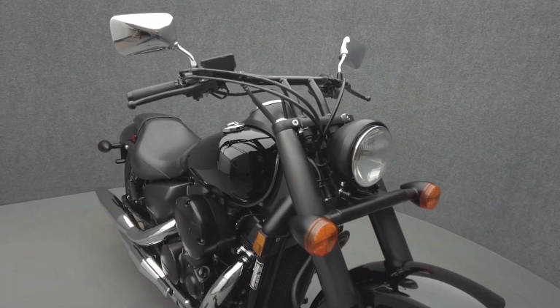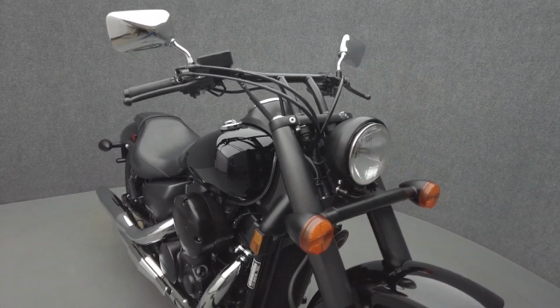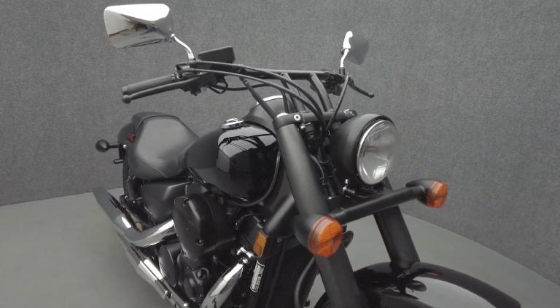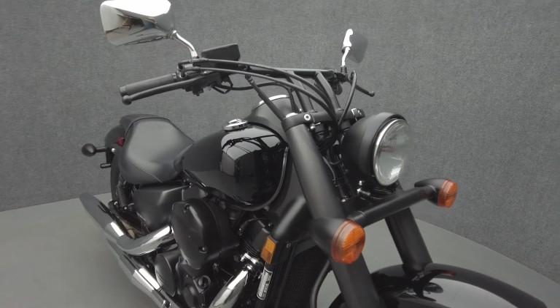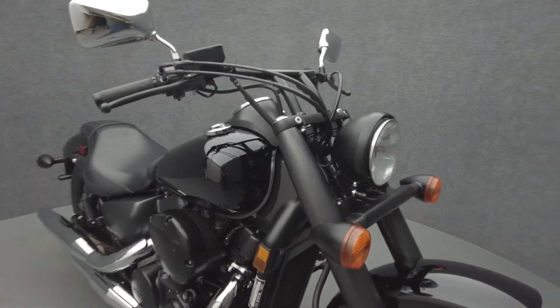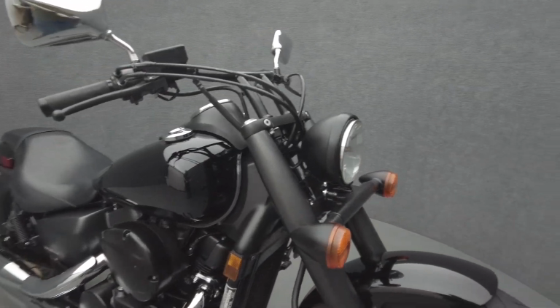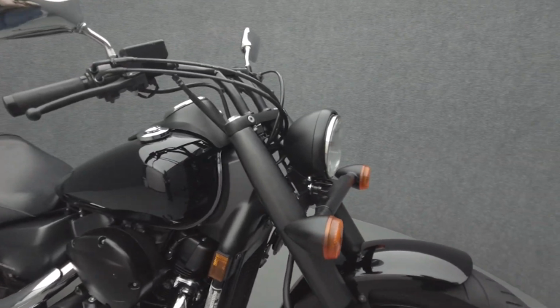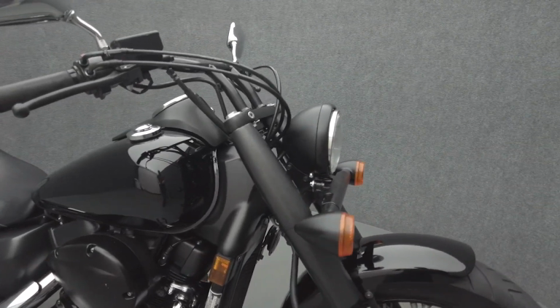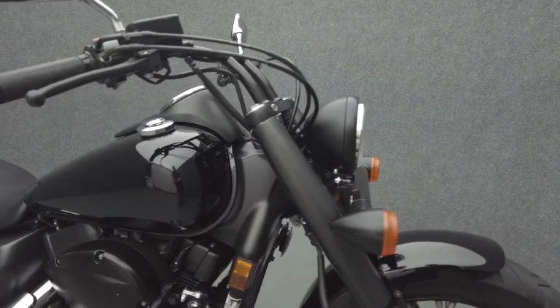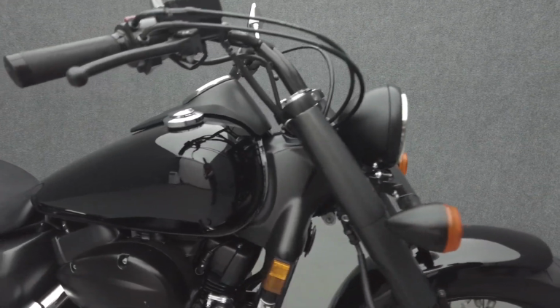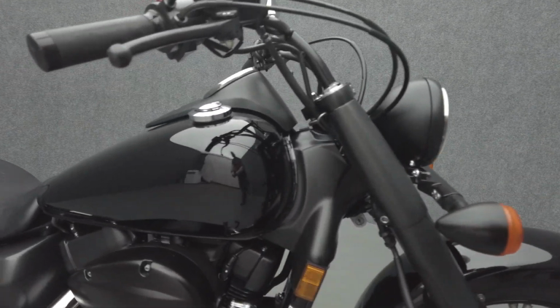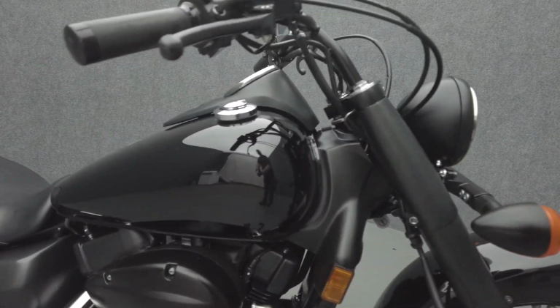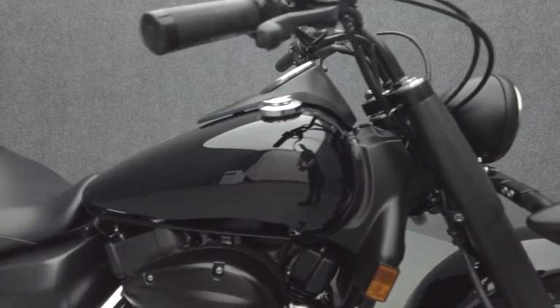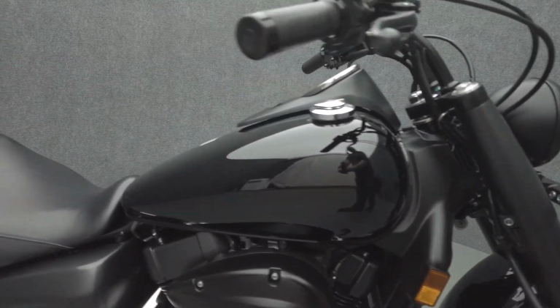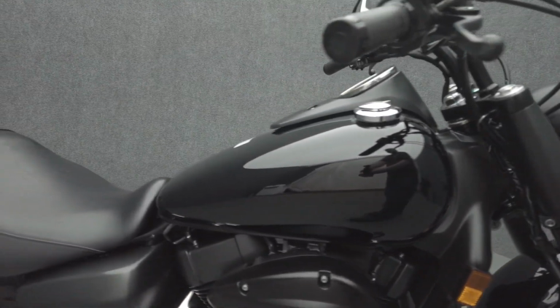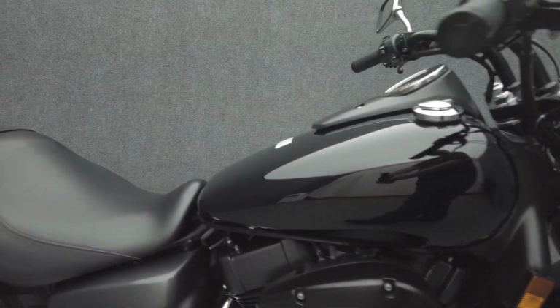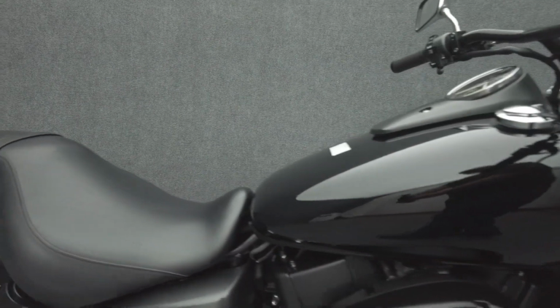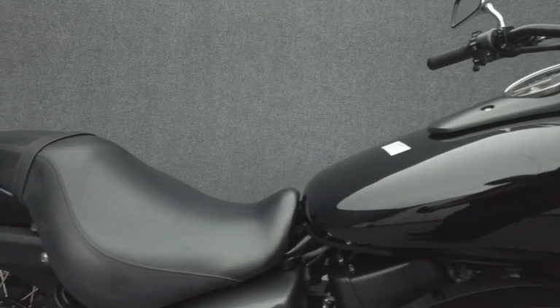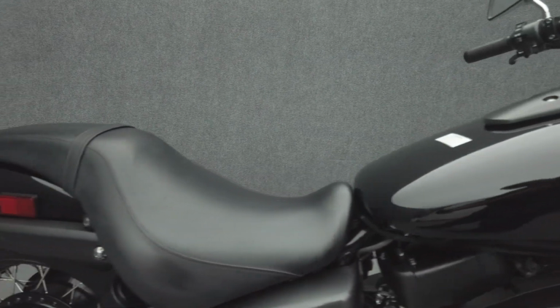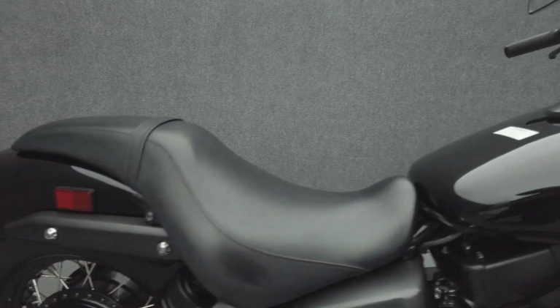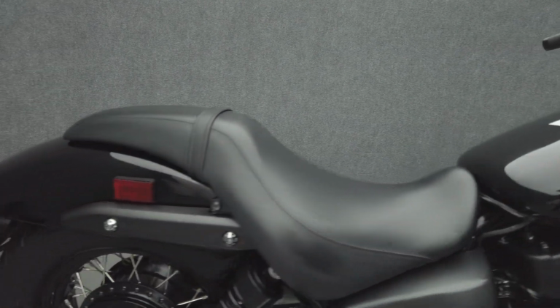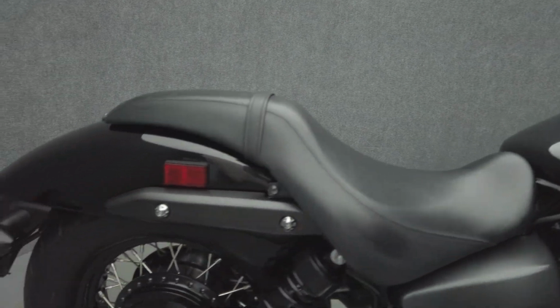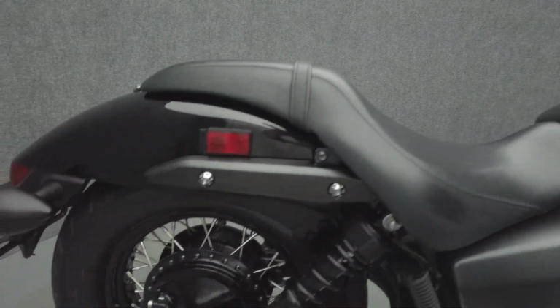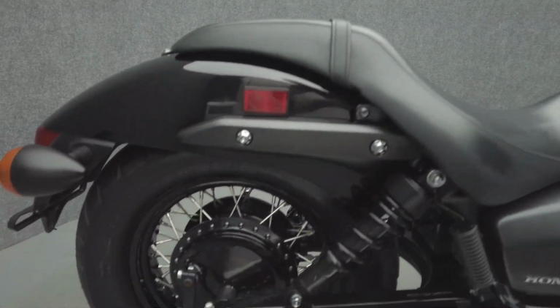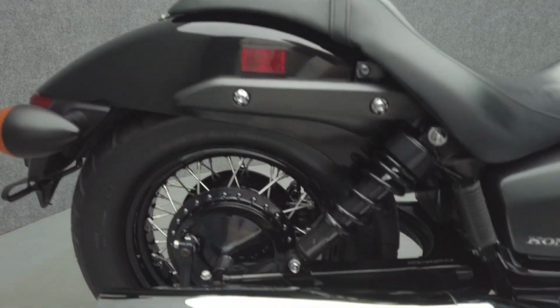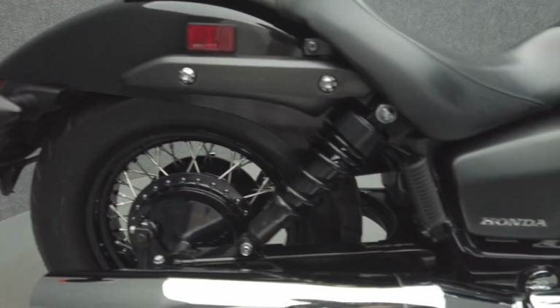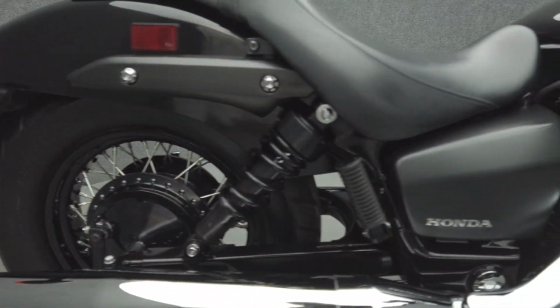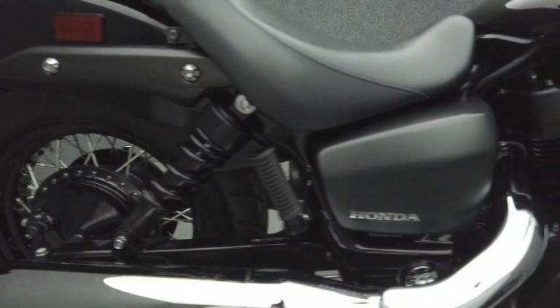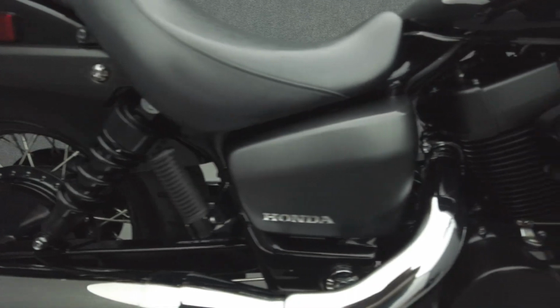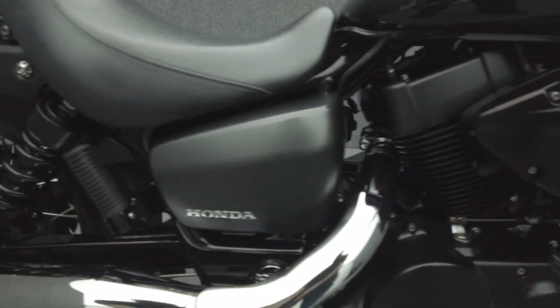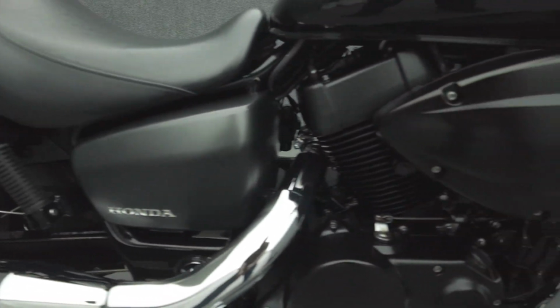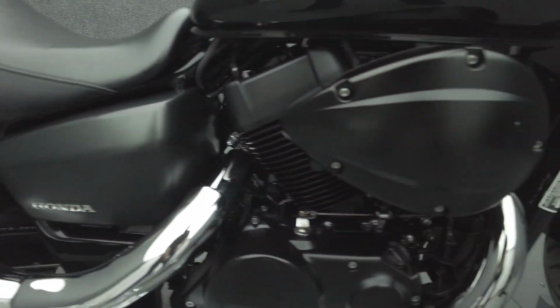The Shadow has been a popular model for decades thanks to its stable power and reliability. Powered by a 745cc V-twin engine, the Shadow puts 44 horsepower through a 5-speed transmission. It weighs in at 560 pounds and has a 25.9-inch seat height.